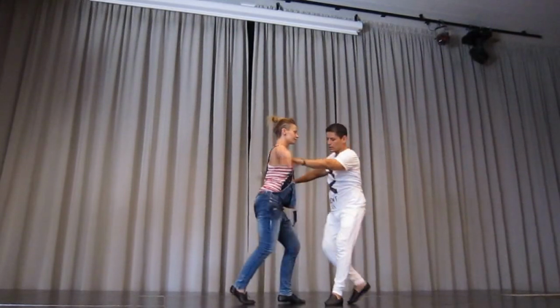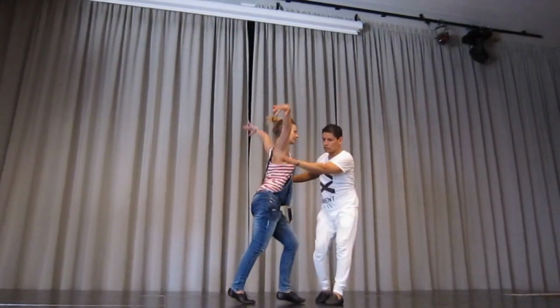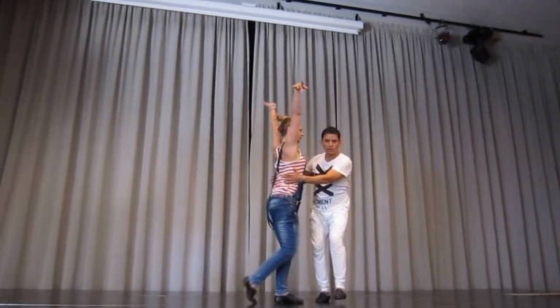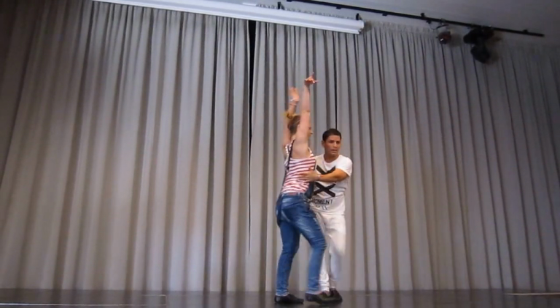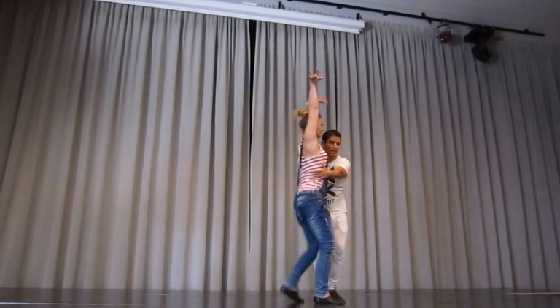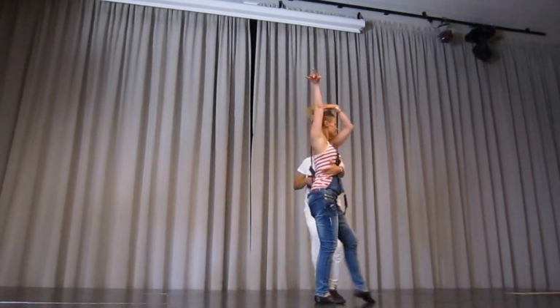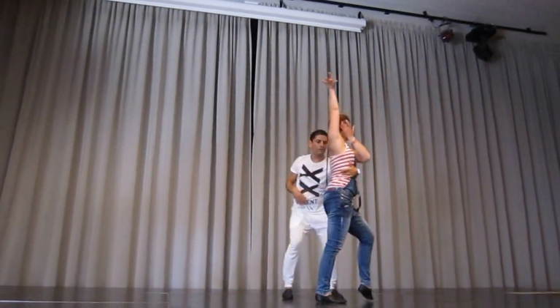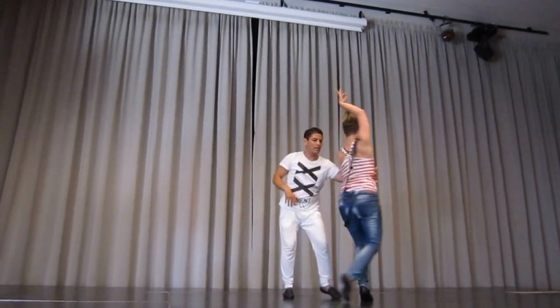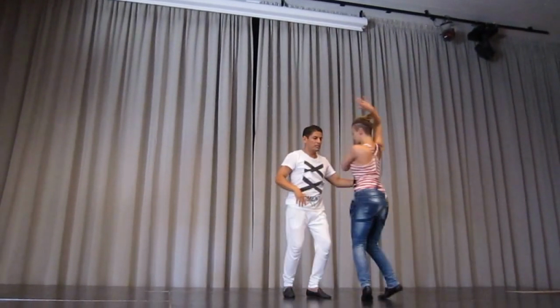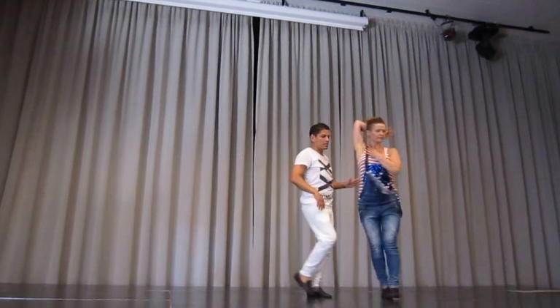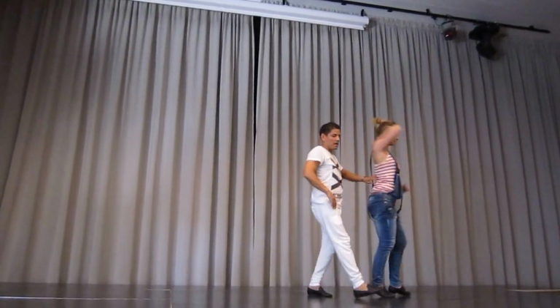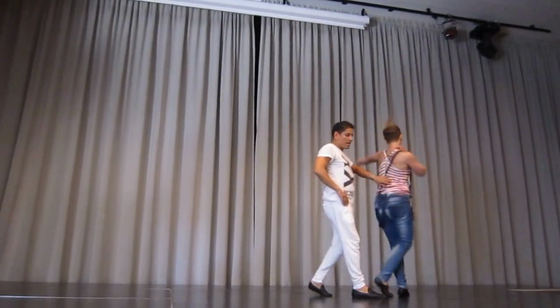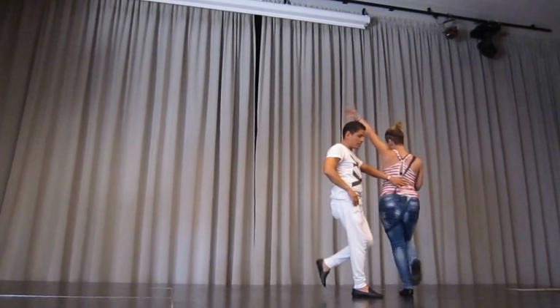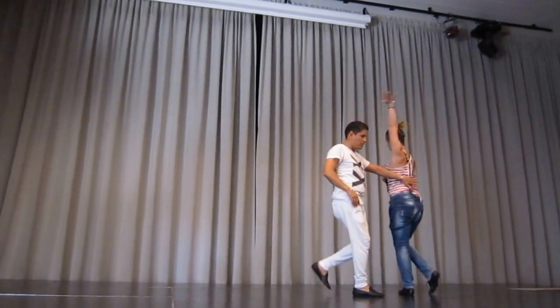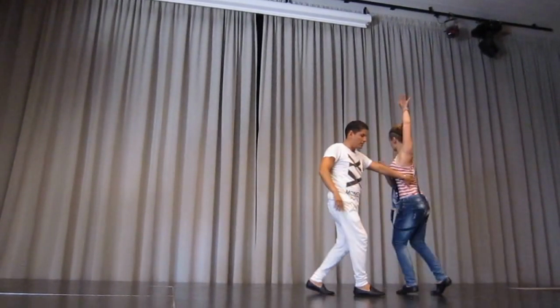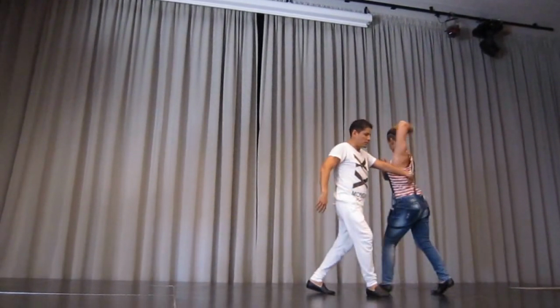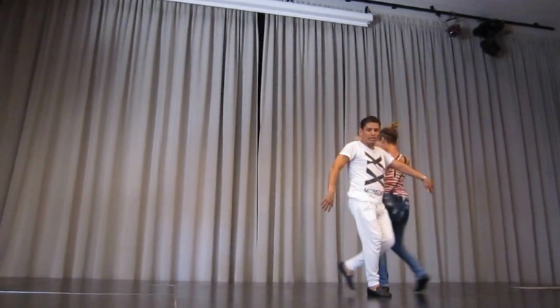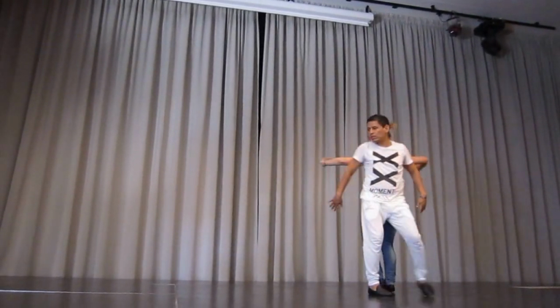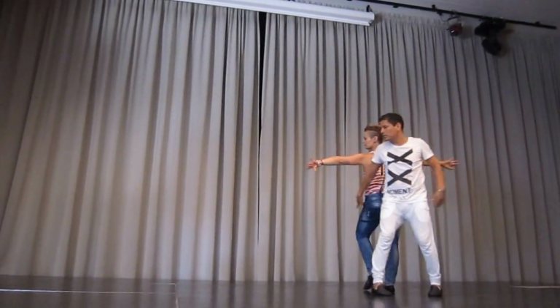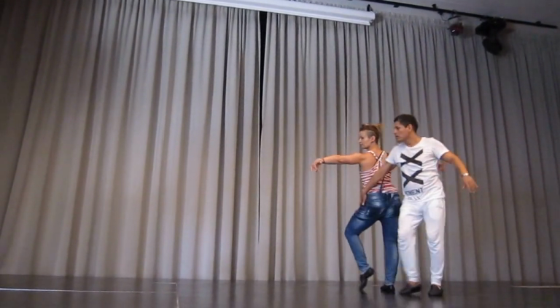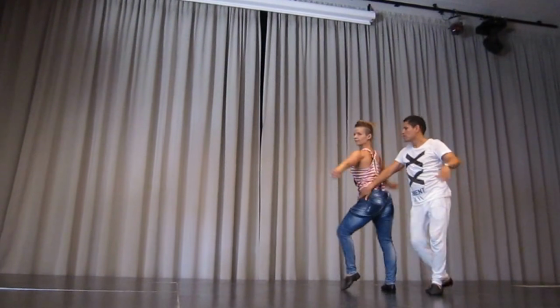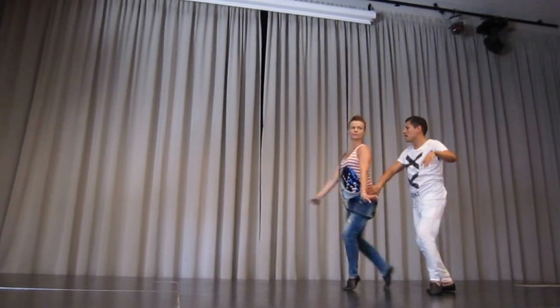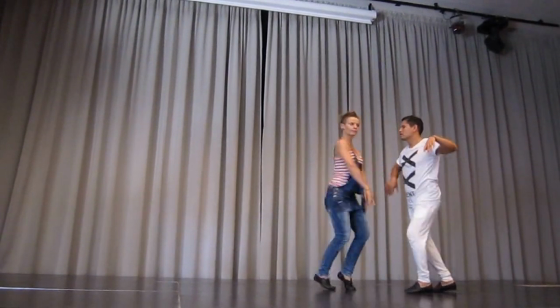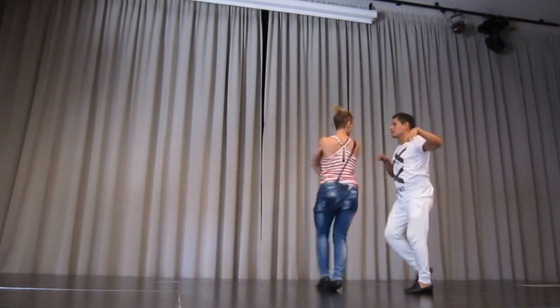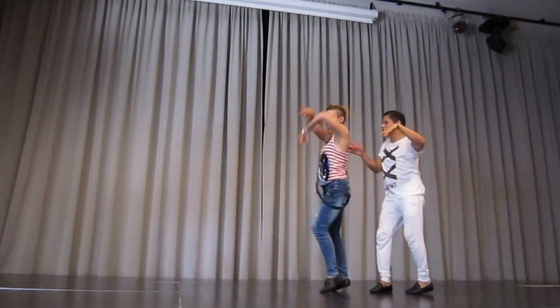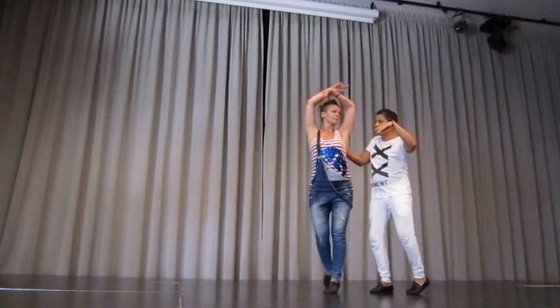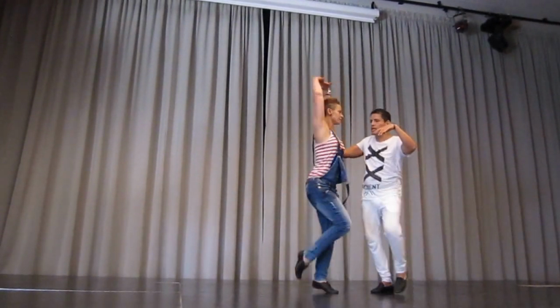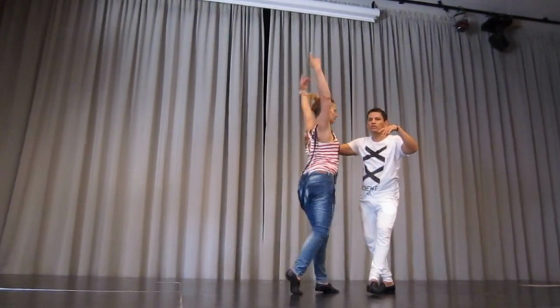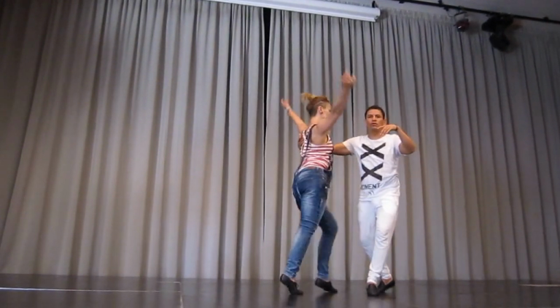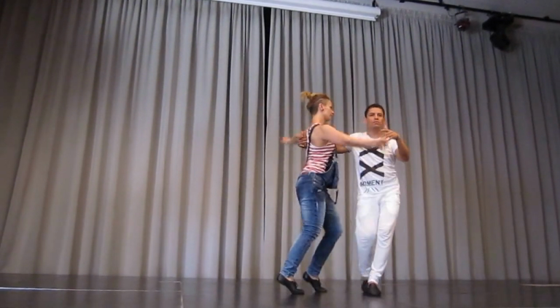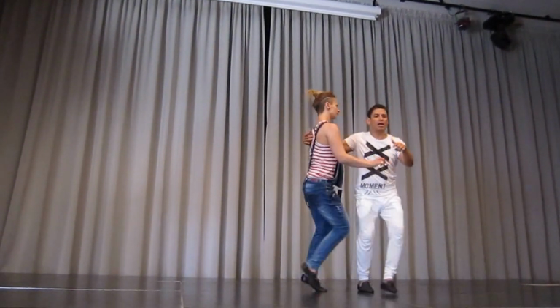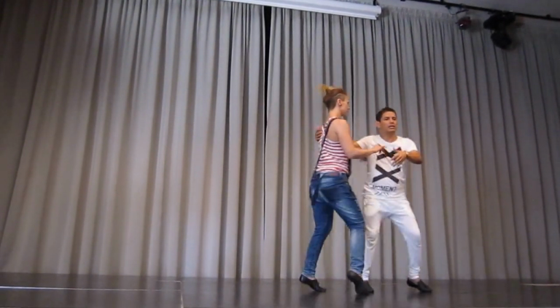1, 2, cross back middle, 5, 6, step back guys, ready for permission, 5, 6, catch, and cross back middle.